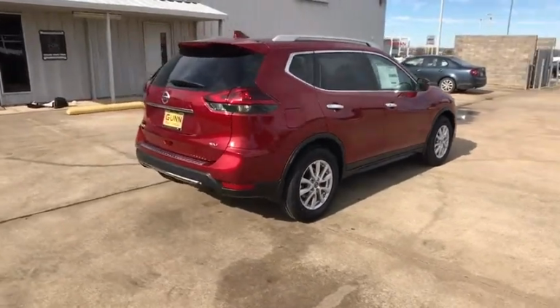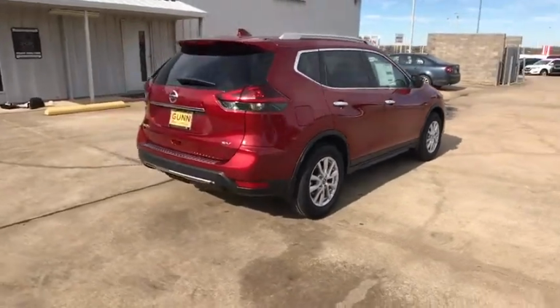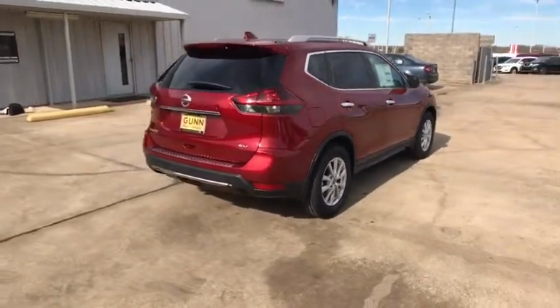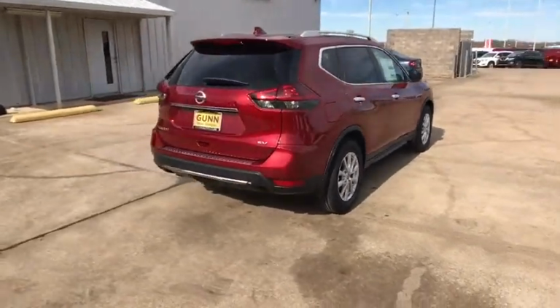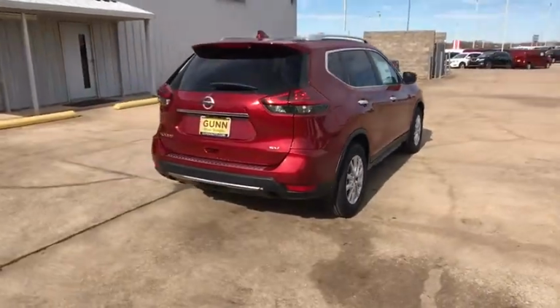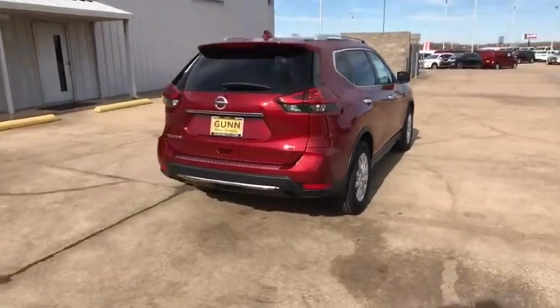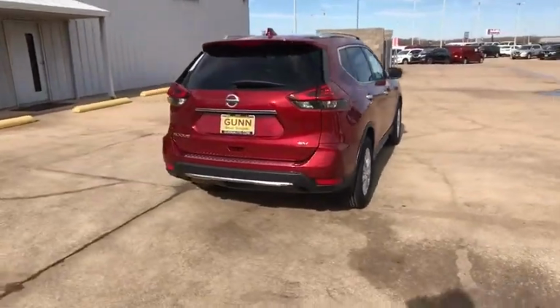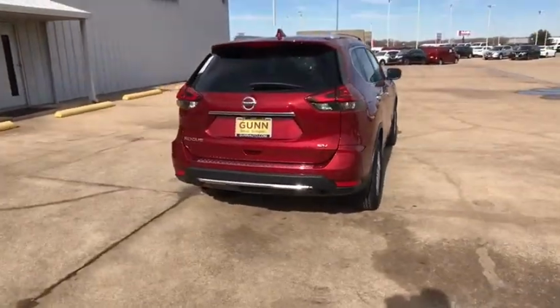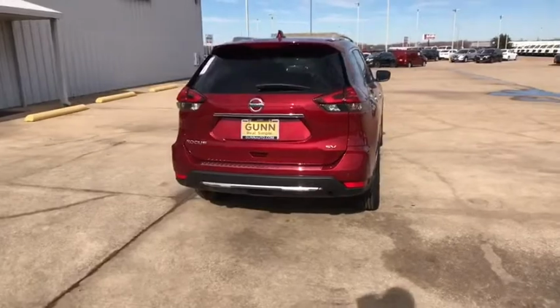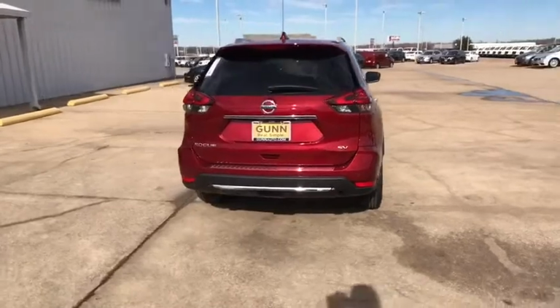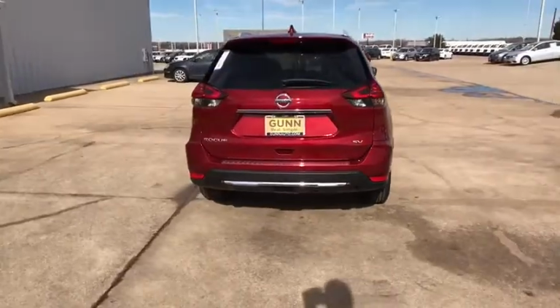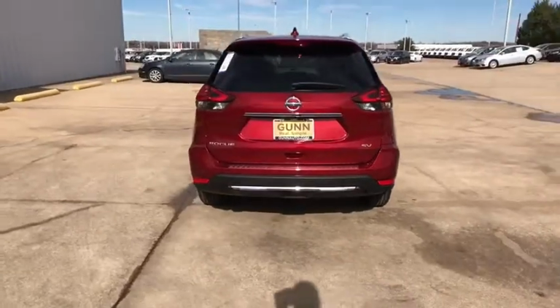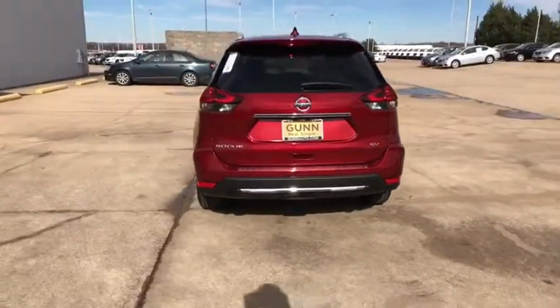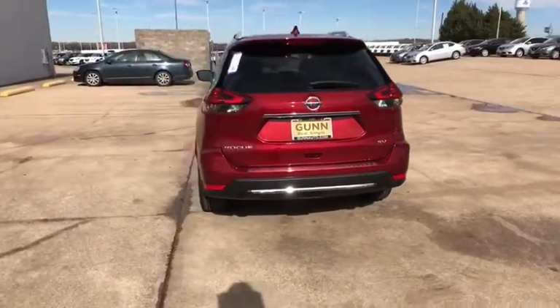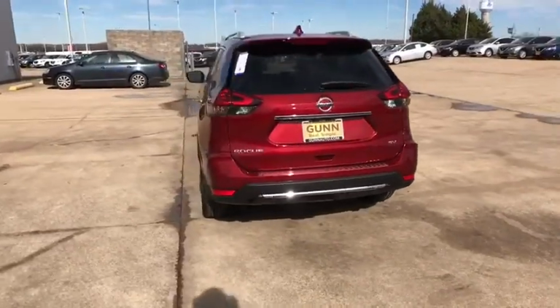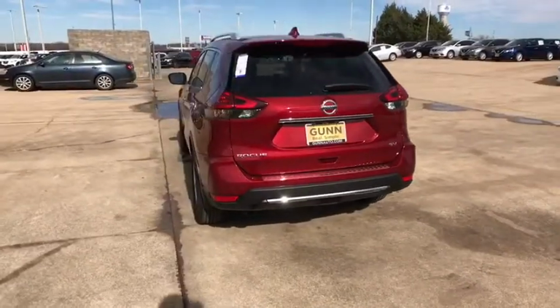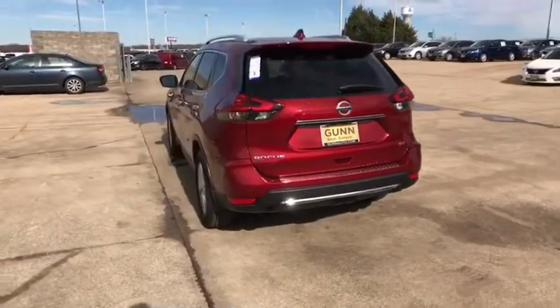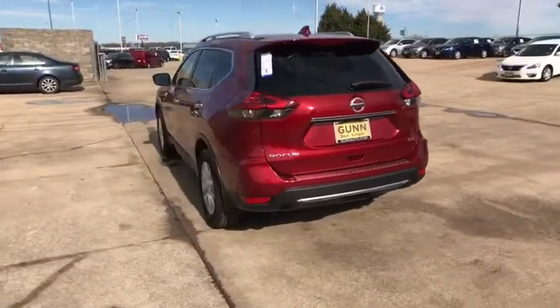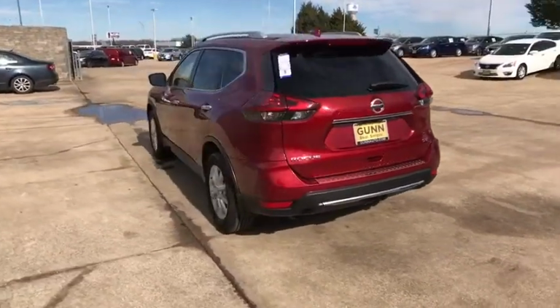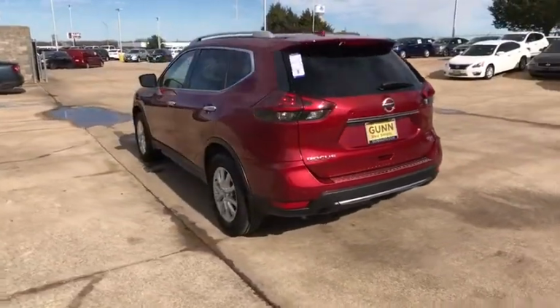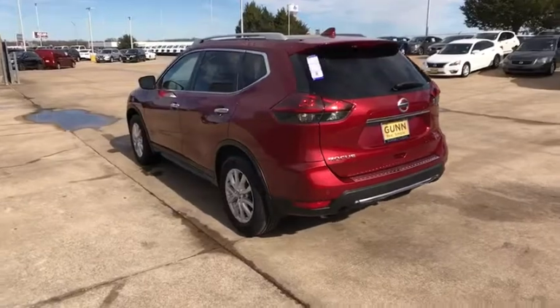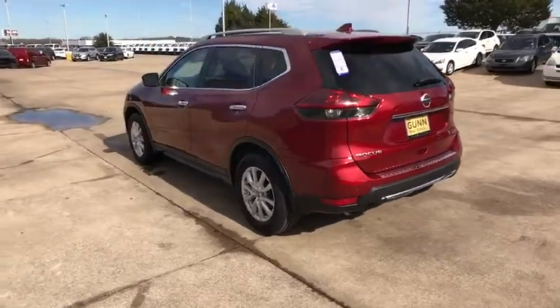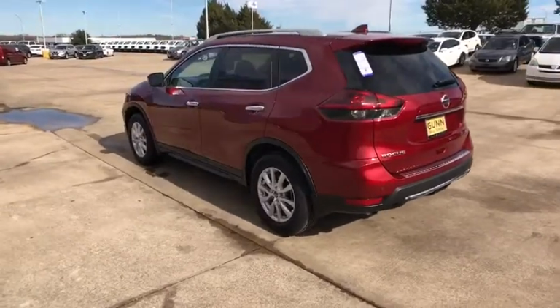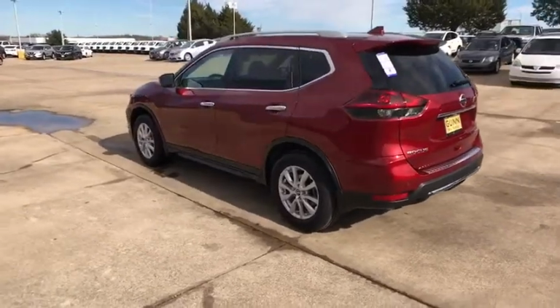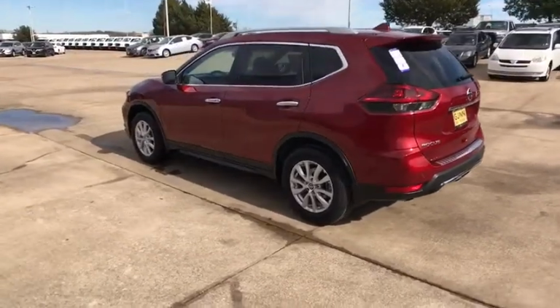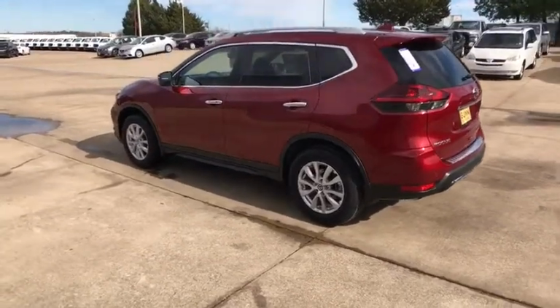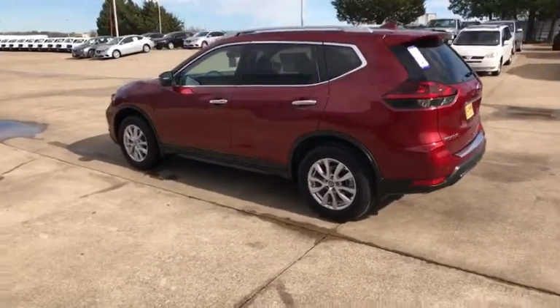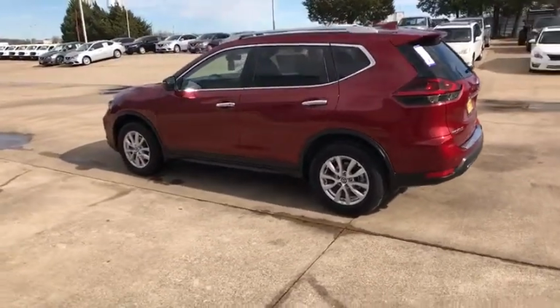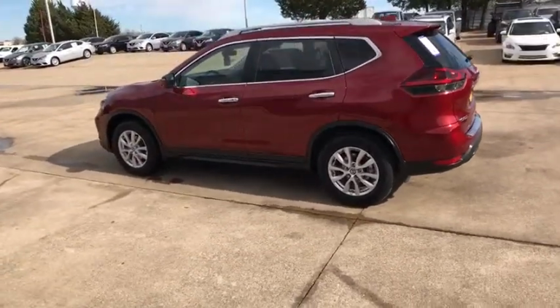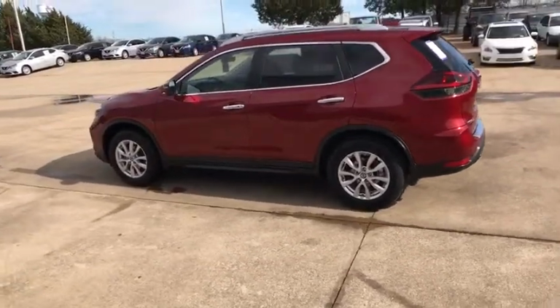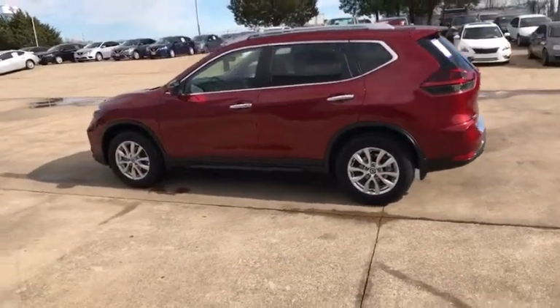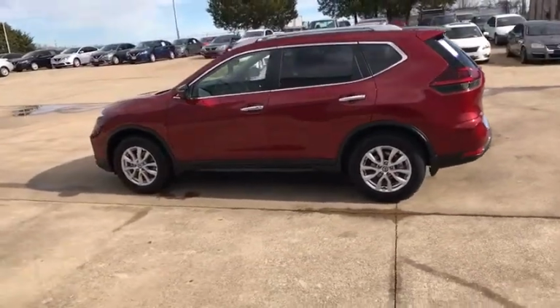Here are some of this vehicle's great options: stability control, anti-lock braking system, traction control, remote engine start, keyless entry, steering wheel audio controls, power liftgate, backup camera, lane departure warning, Bluetooth.